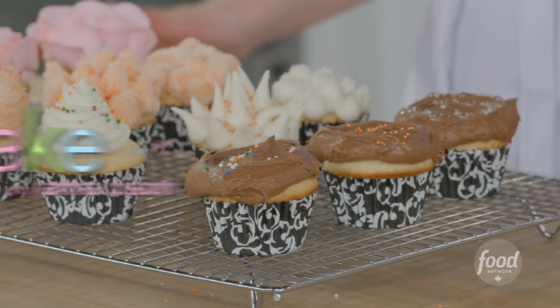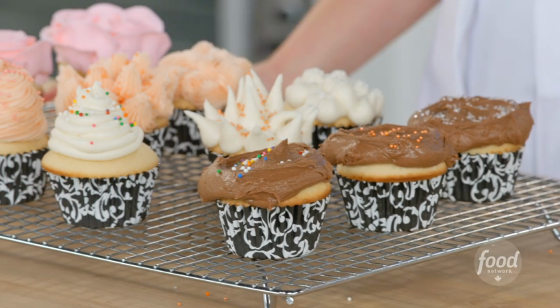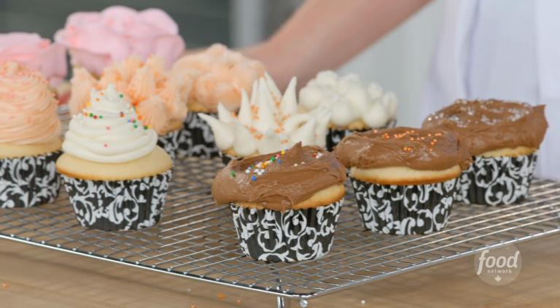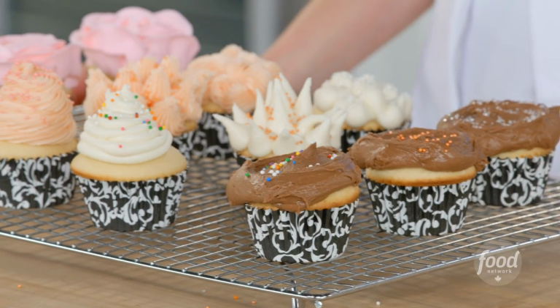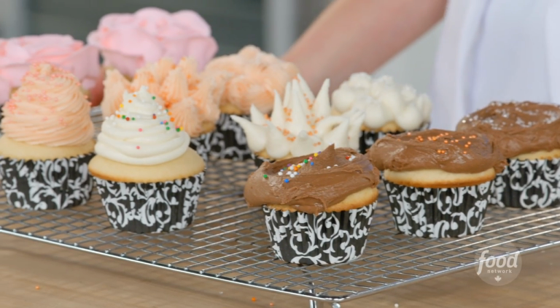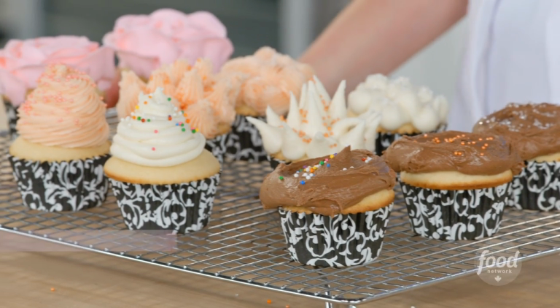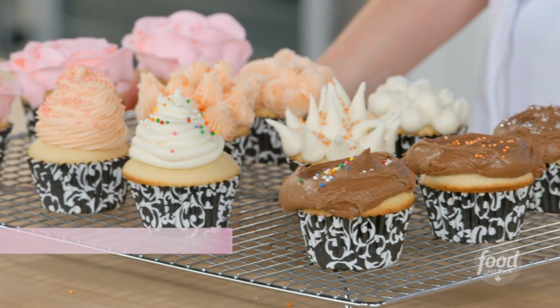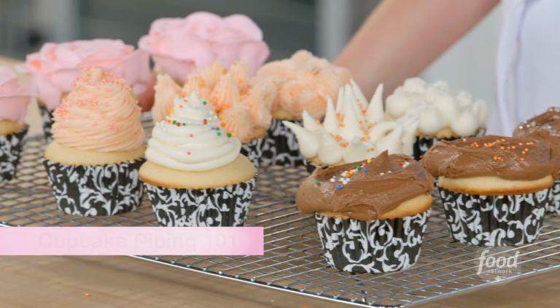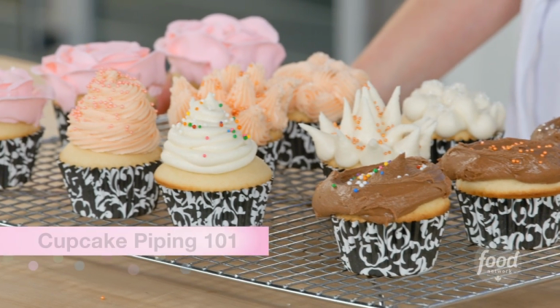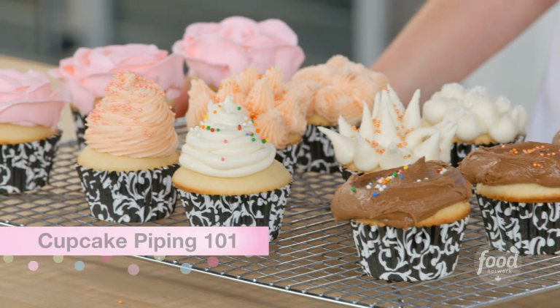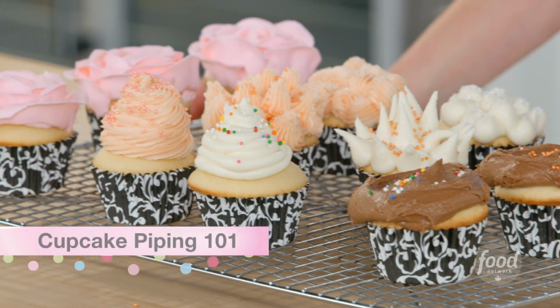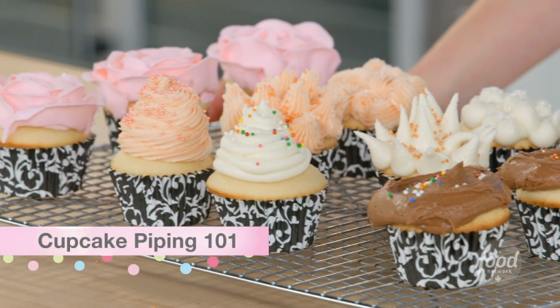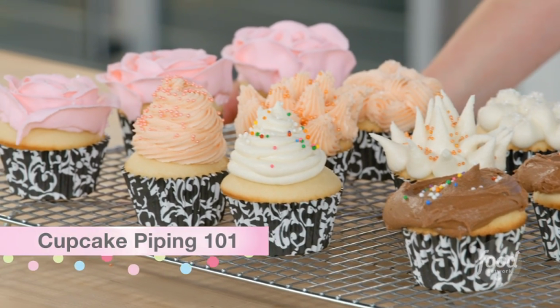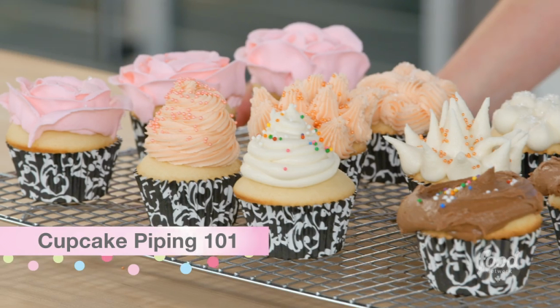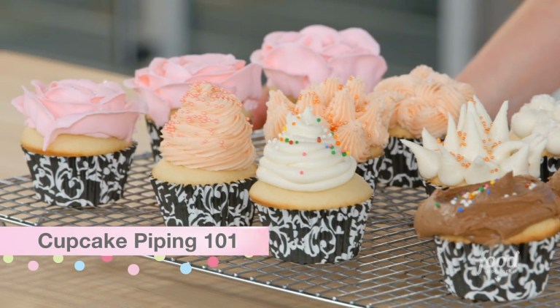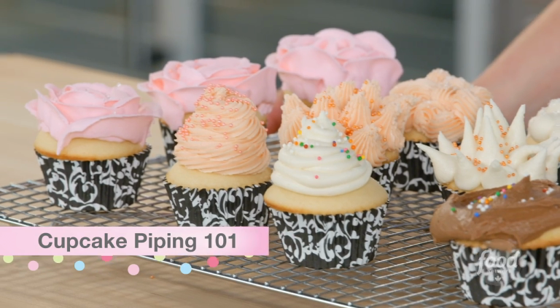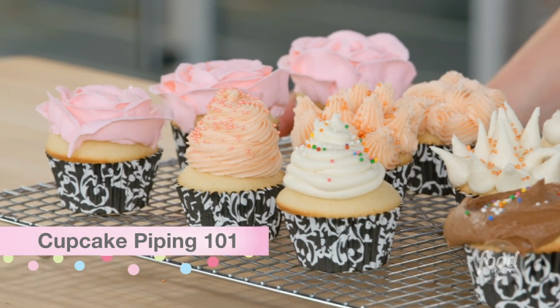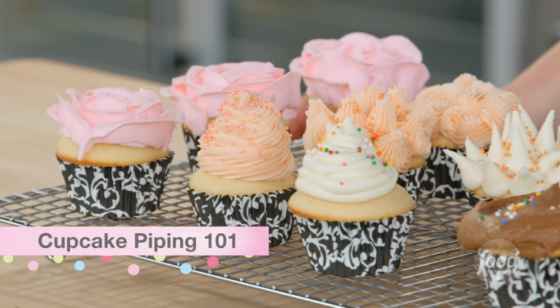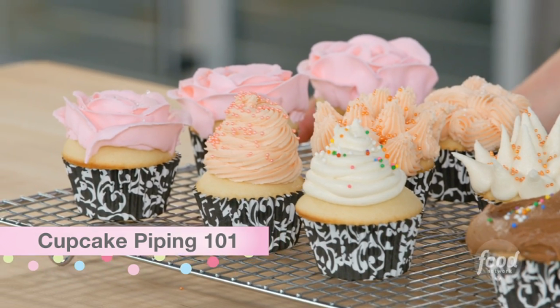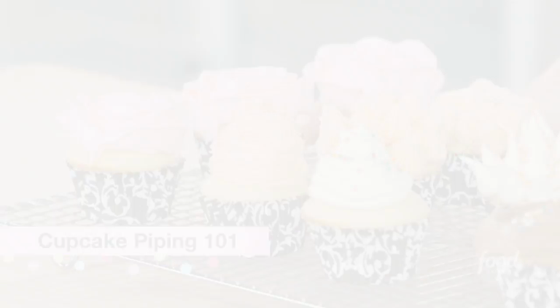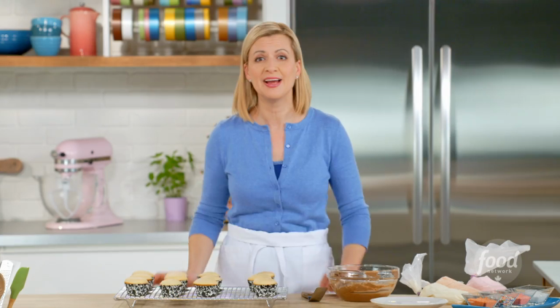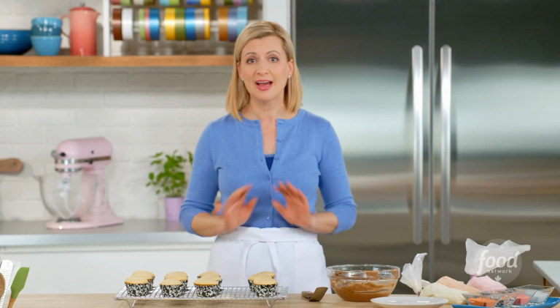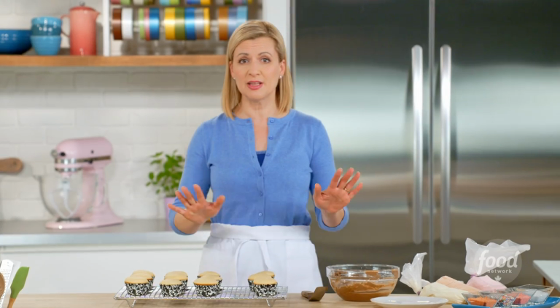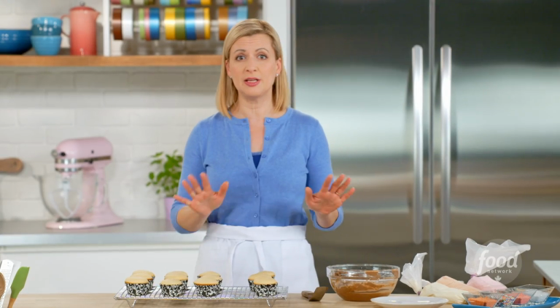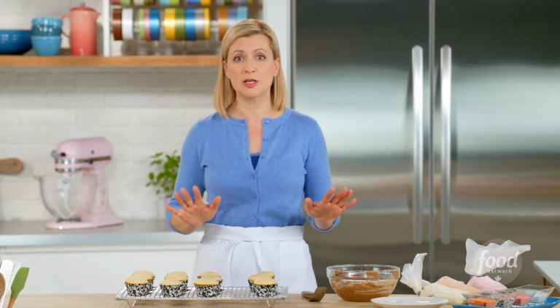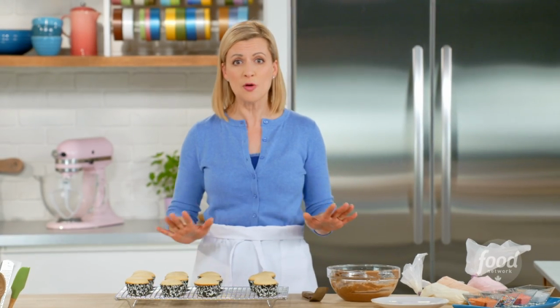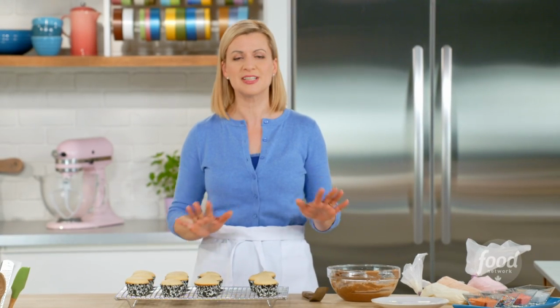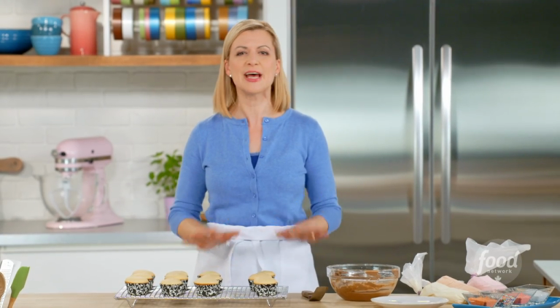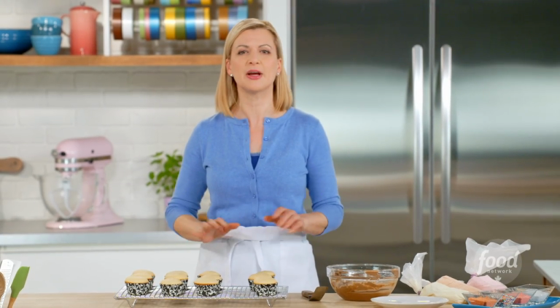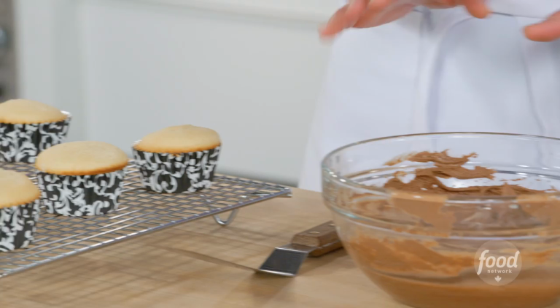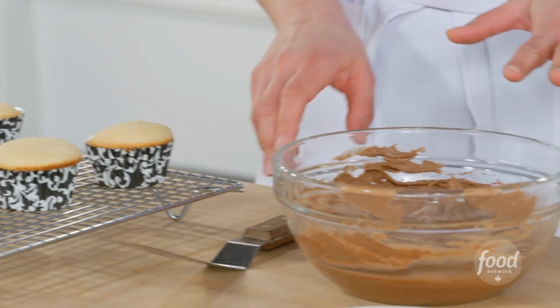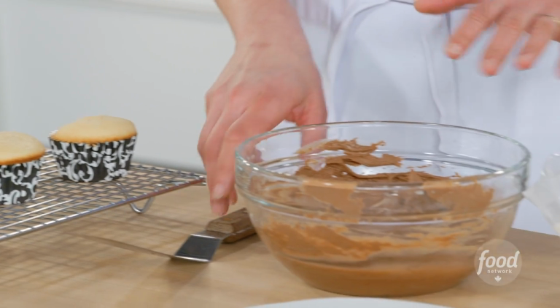If you are new to the cupcake craze, well you've come to the right place — this is Cupcakes 101. Everything you need to know to decorate cupcakes beautifully.